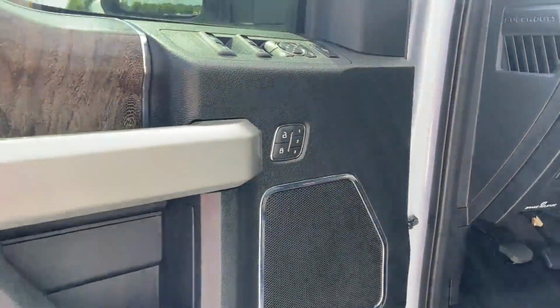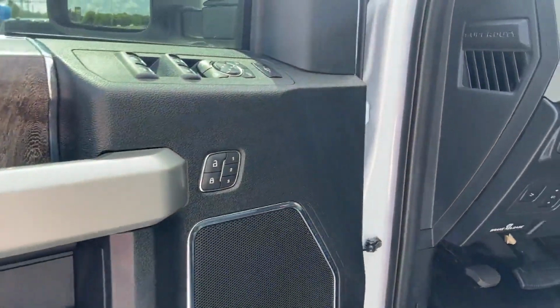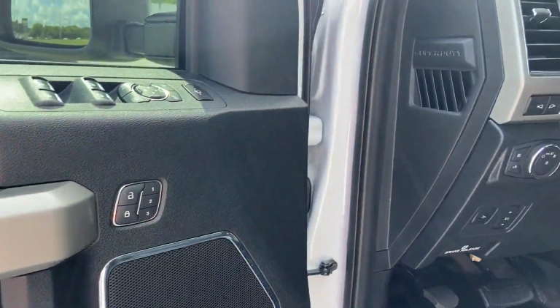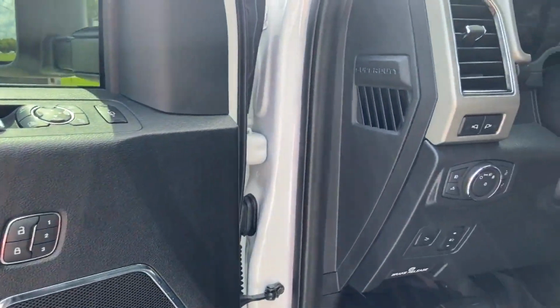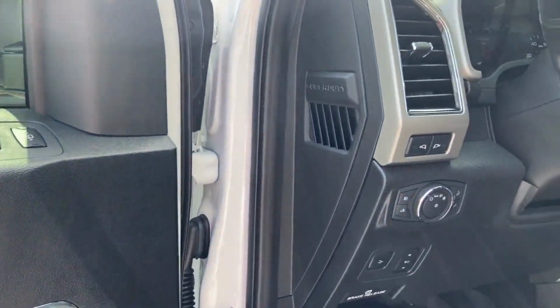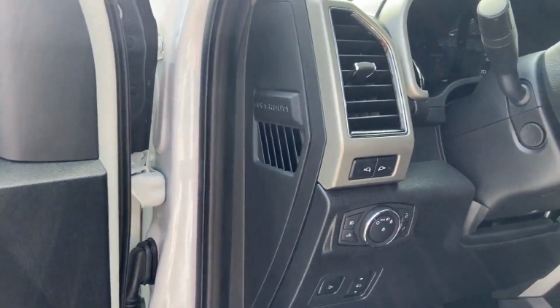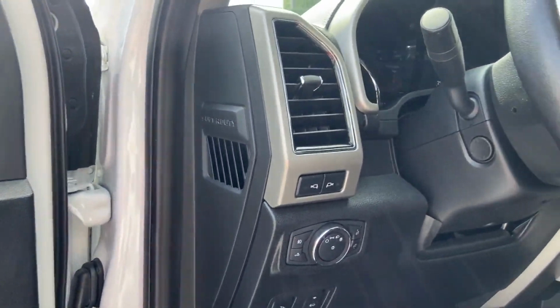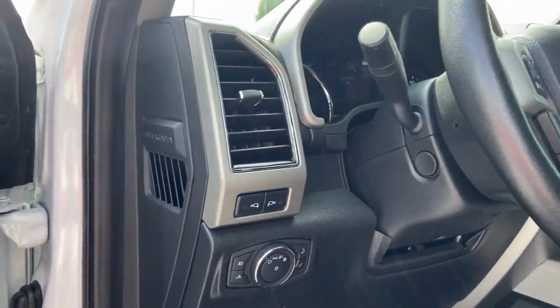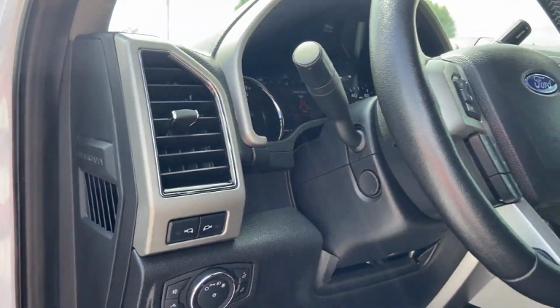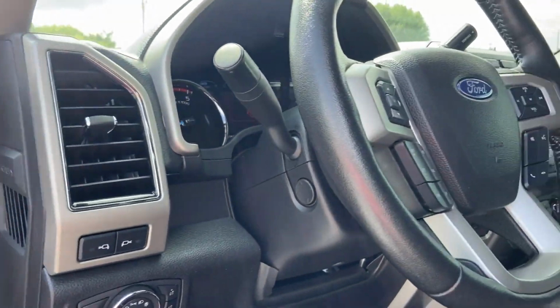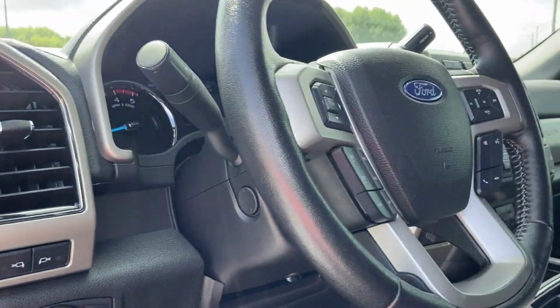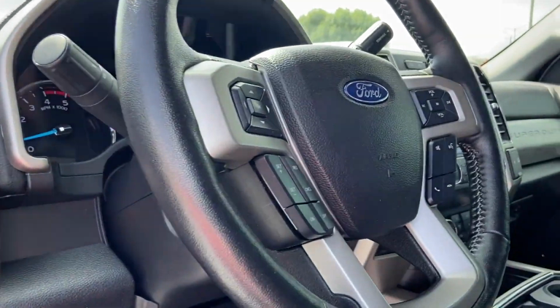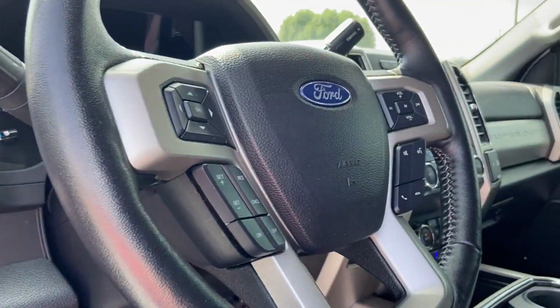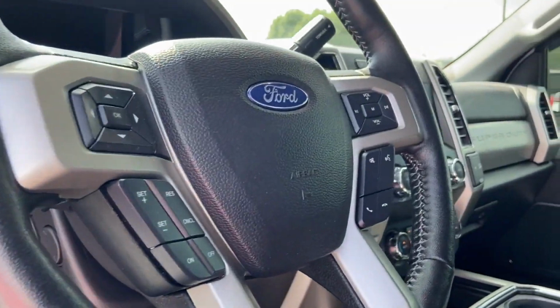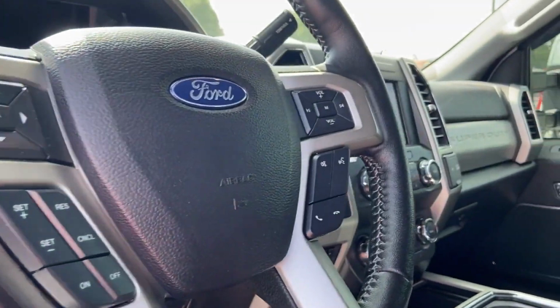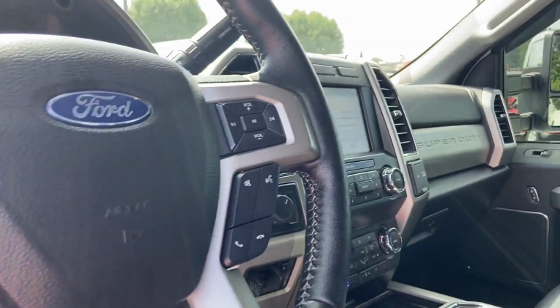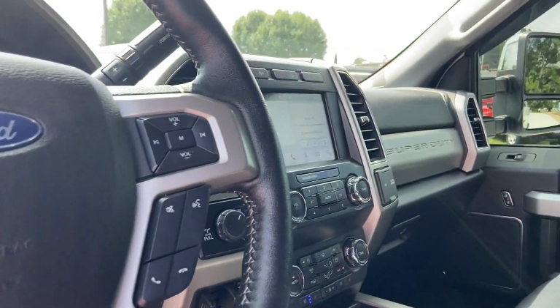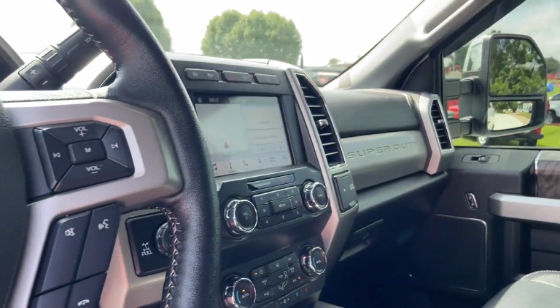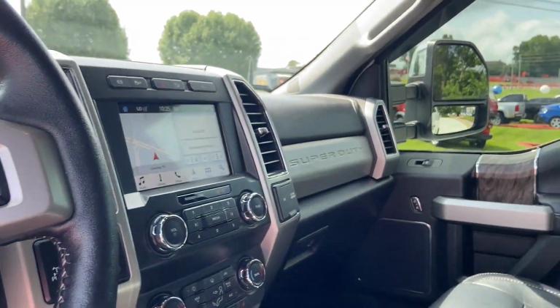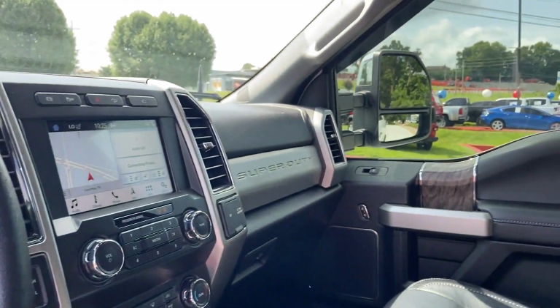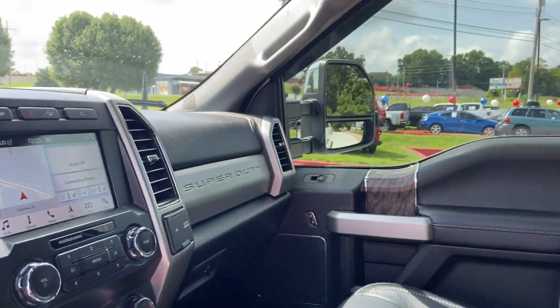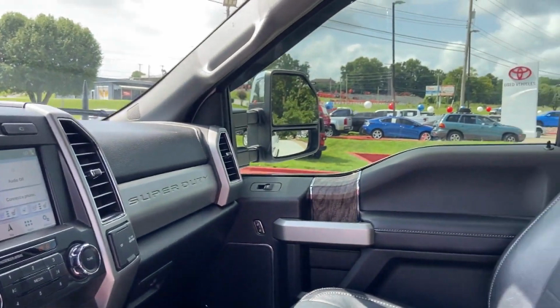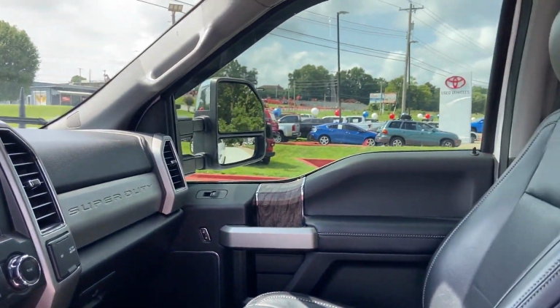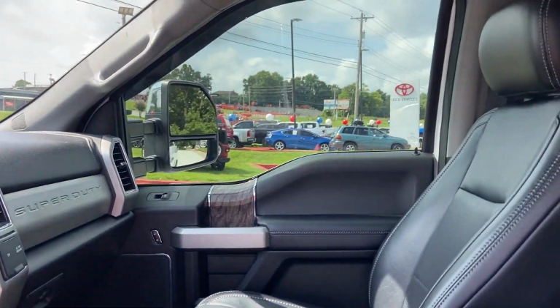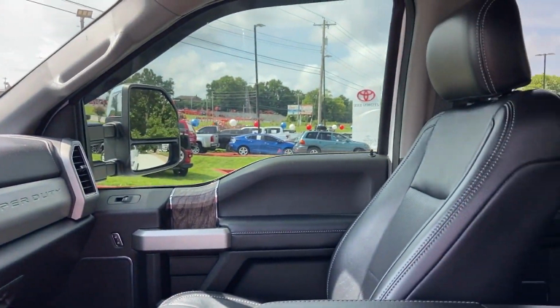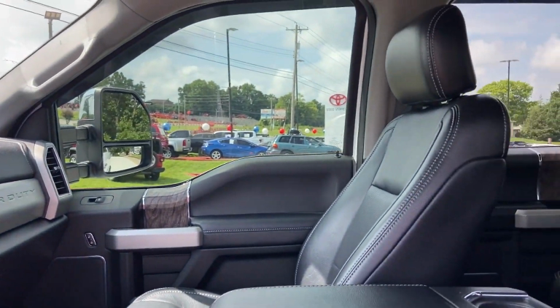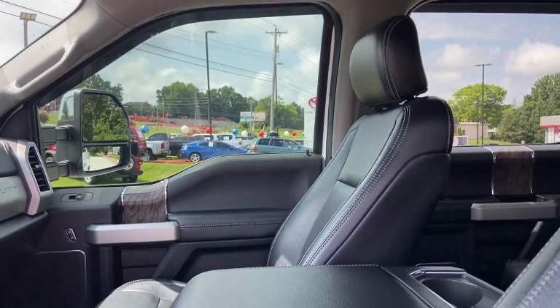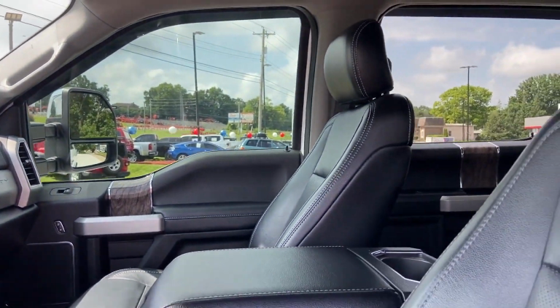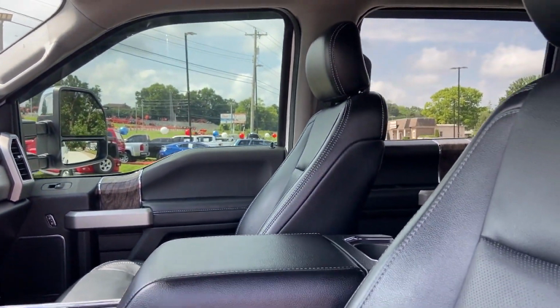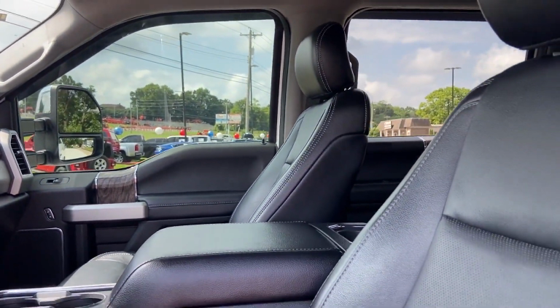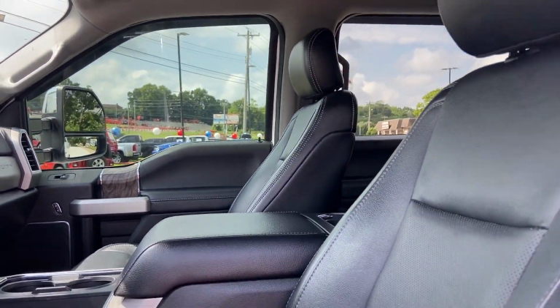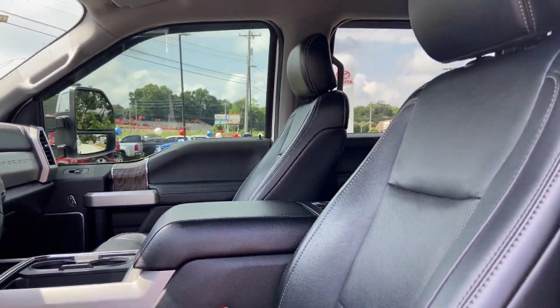Additional features include adjustable steering wheel, daytime running lights, traction control, variable speed intermittent wipers, air conditioning, ABS, and frontside airbag.